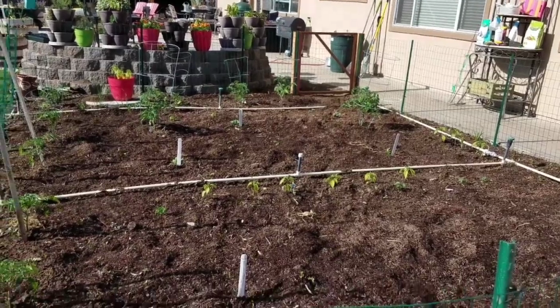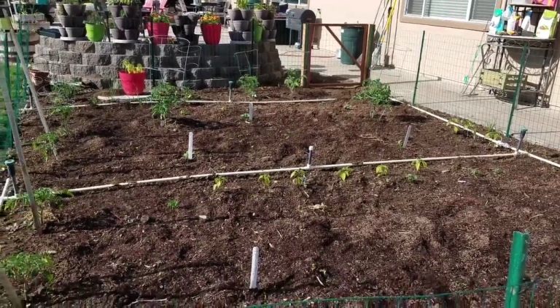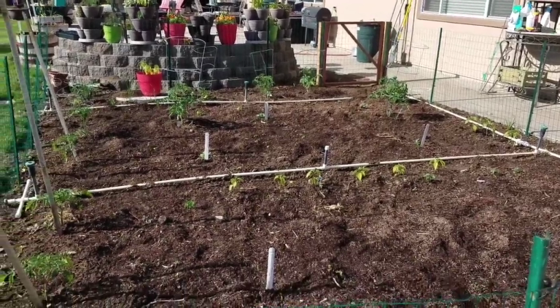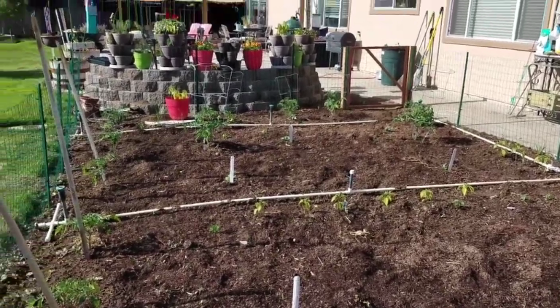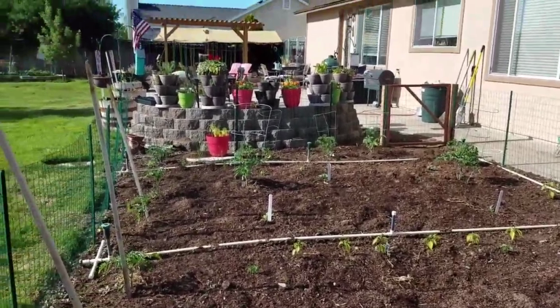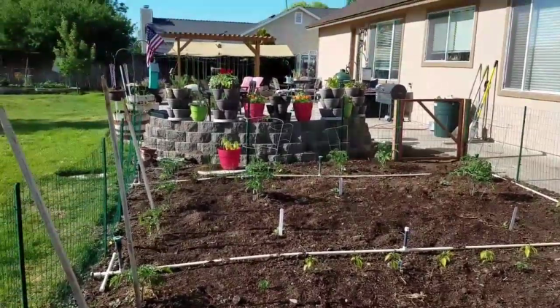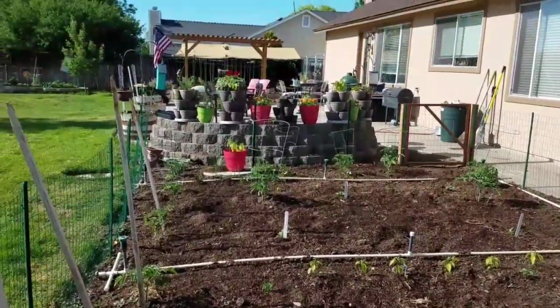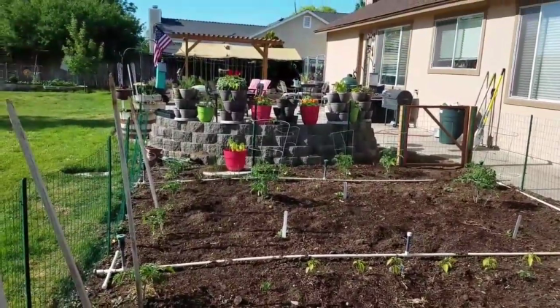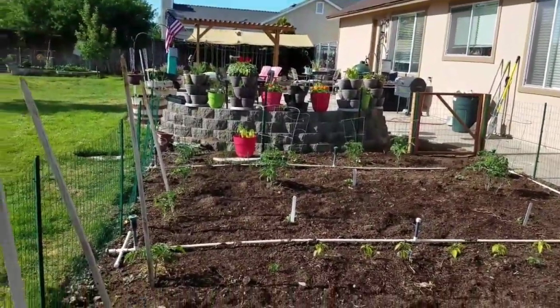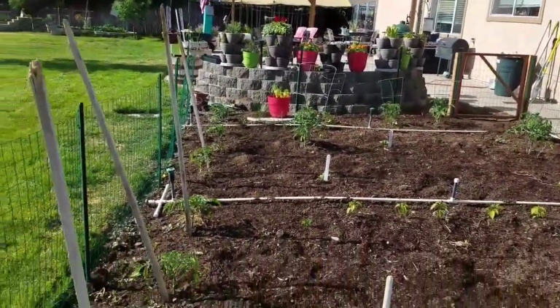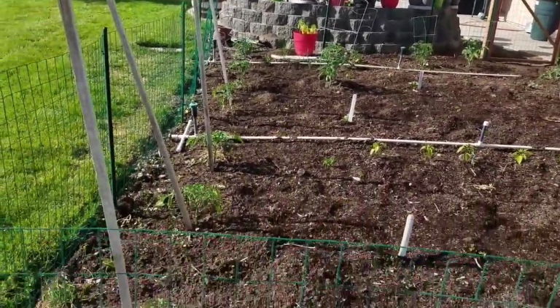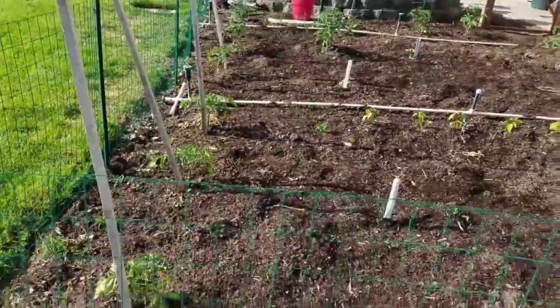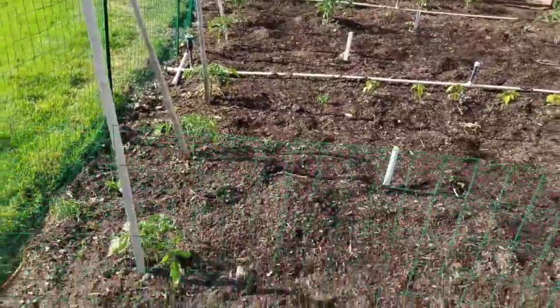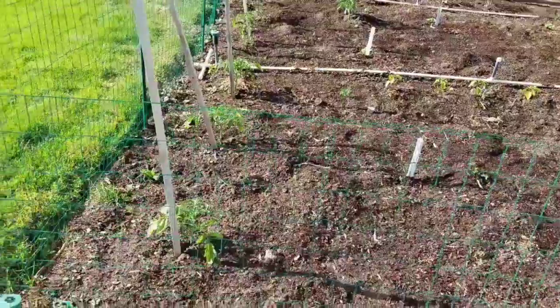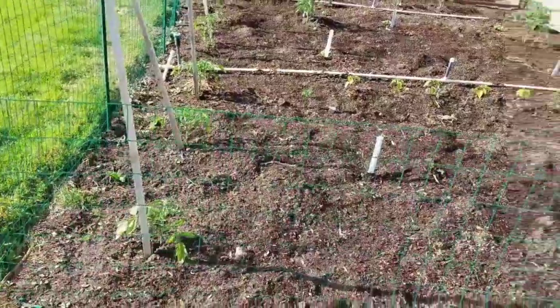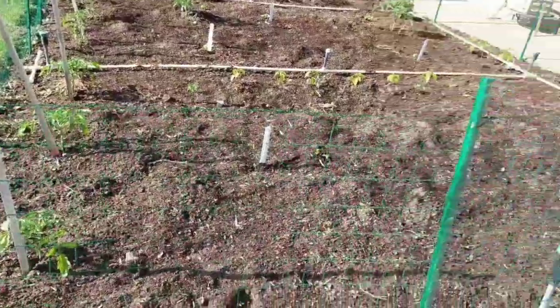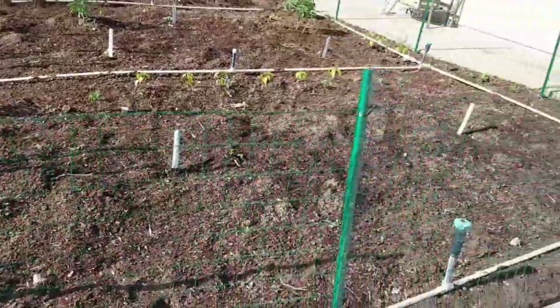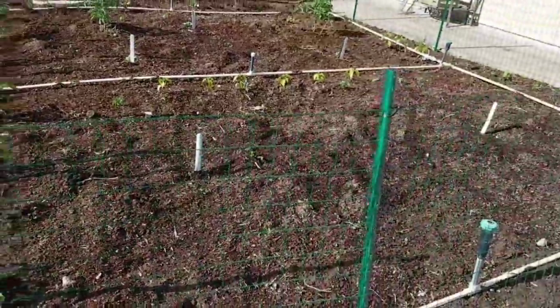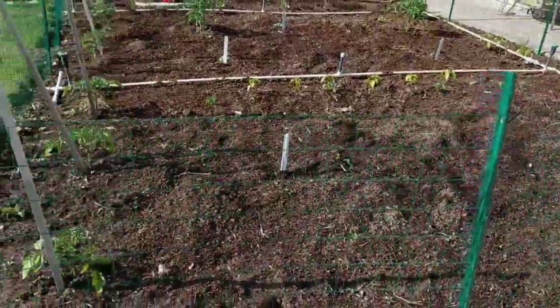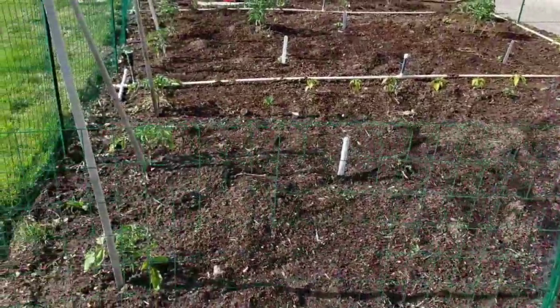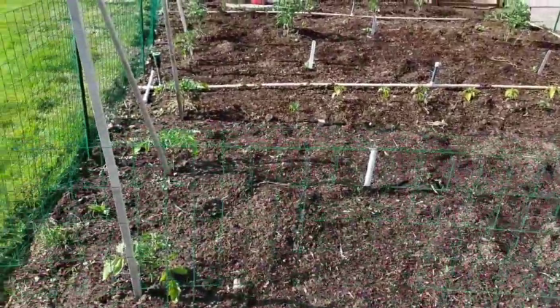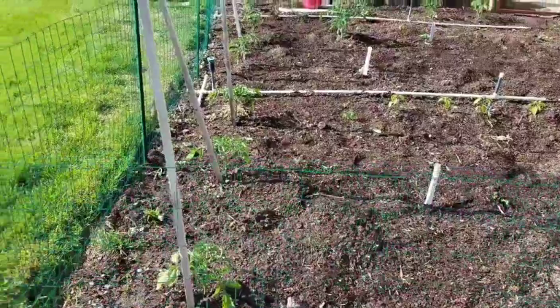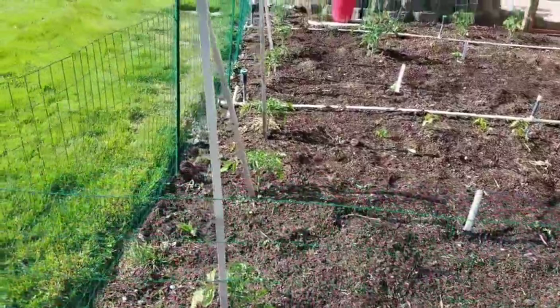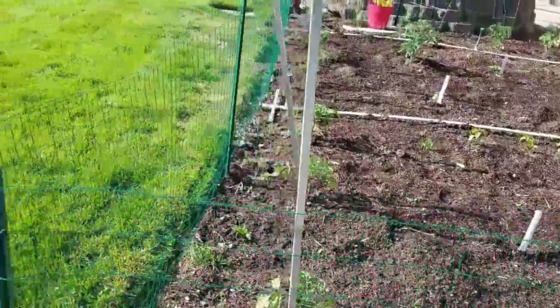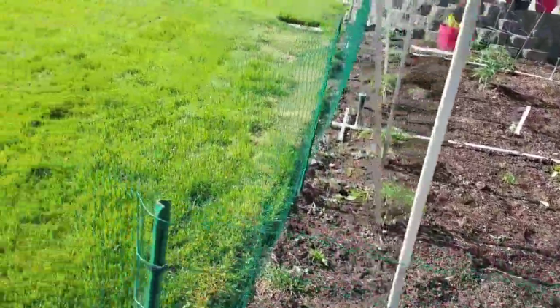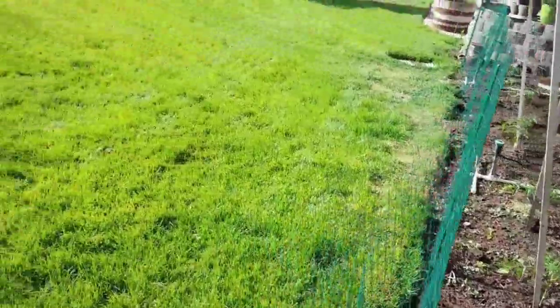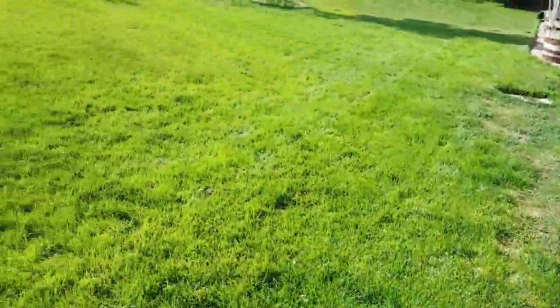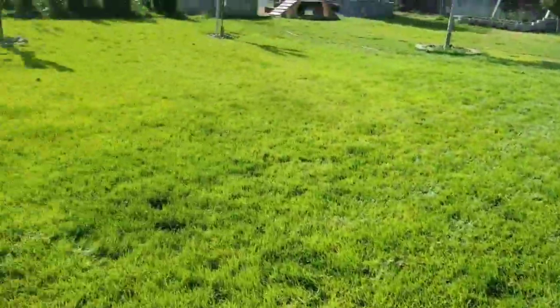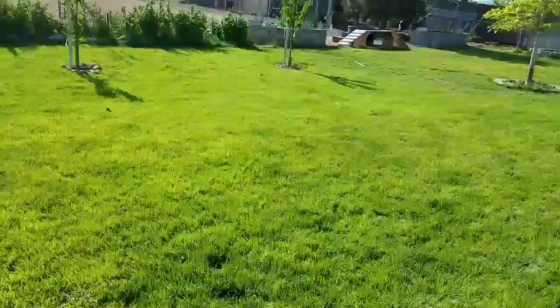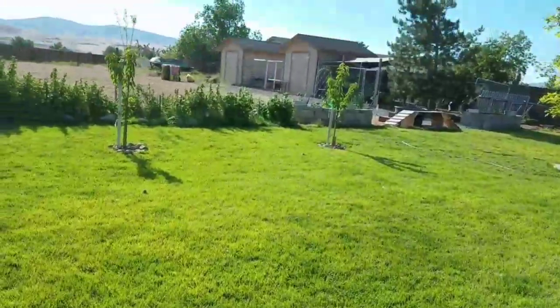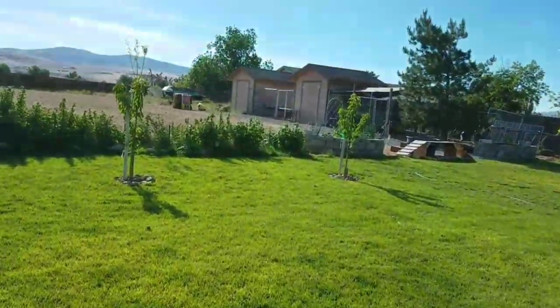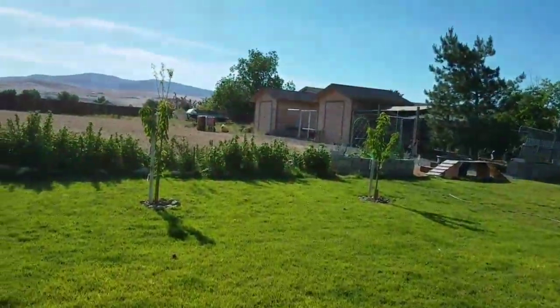Good morning and welcome back to Linda's Pantry. I've been outside now for a couple of hours. I need to get in there and weed, but I had to wait till it dries out a little bit. Got watered this morning.